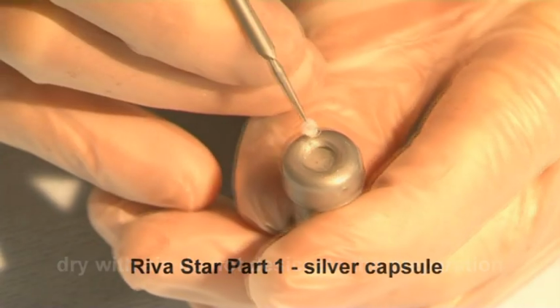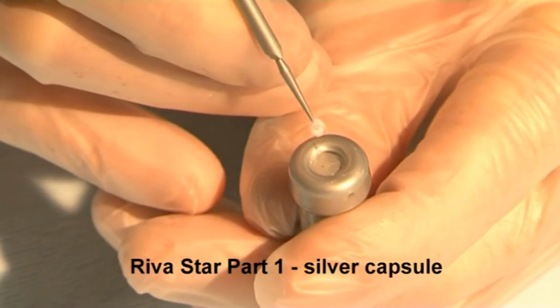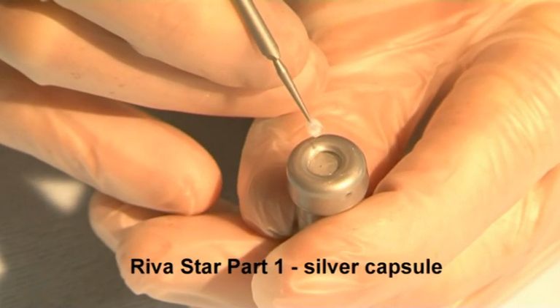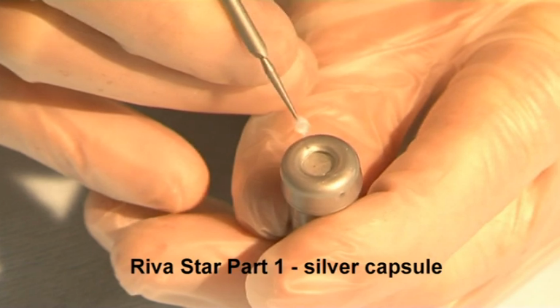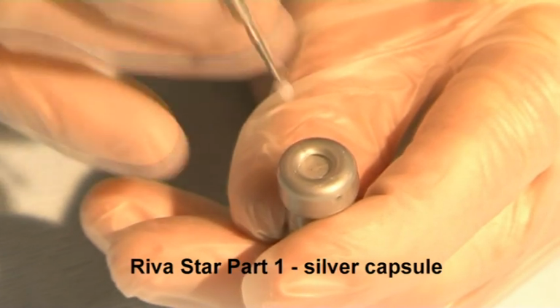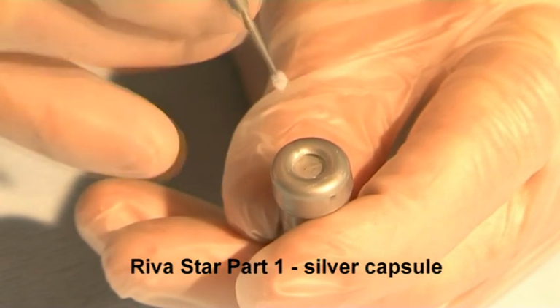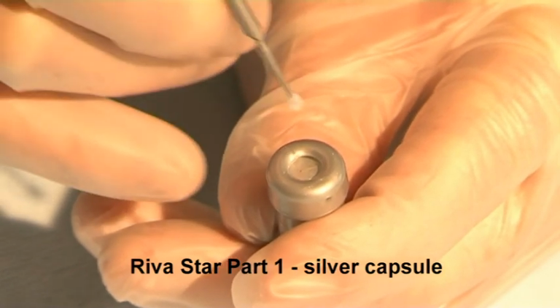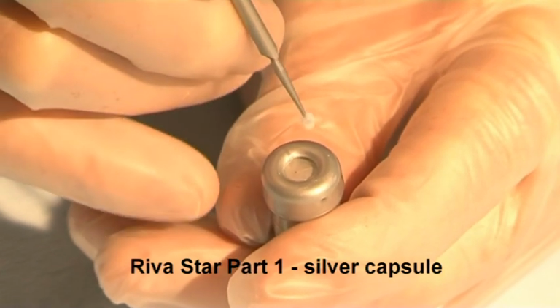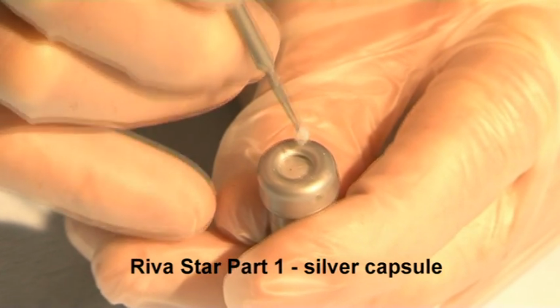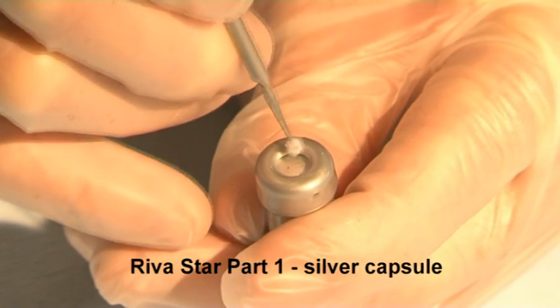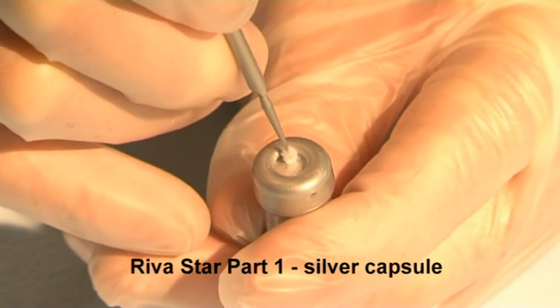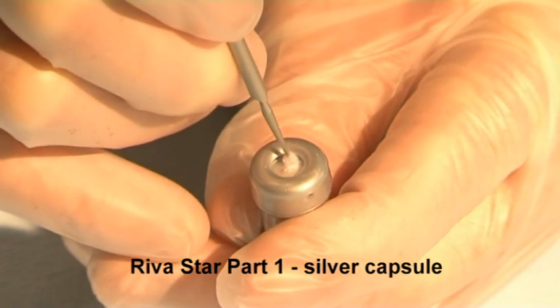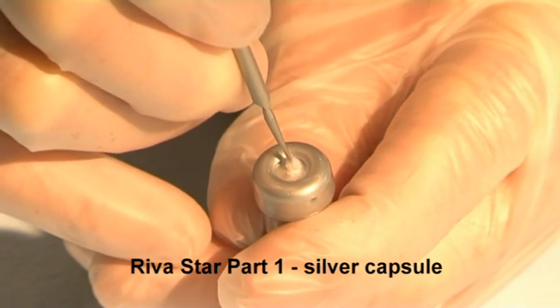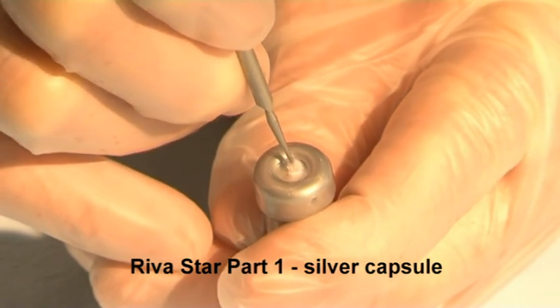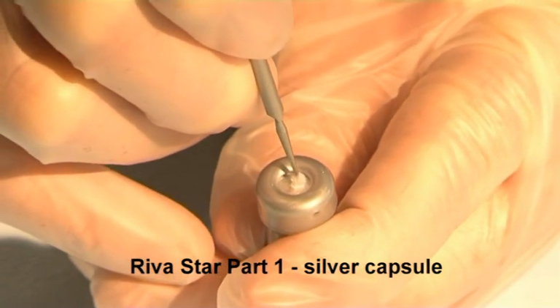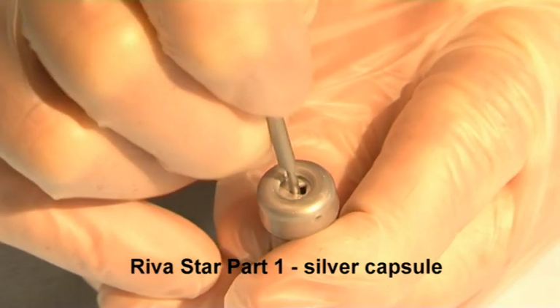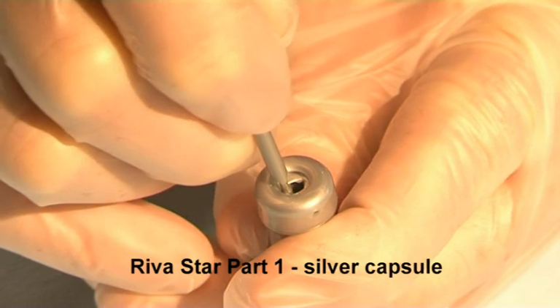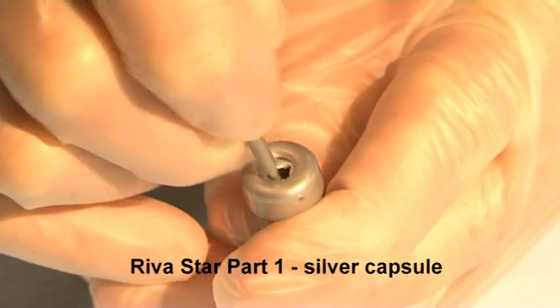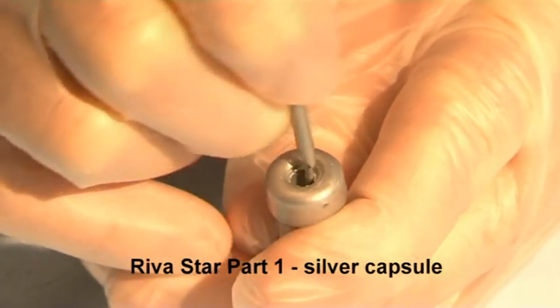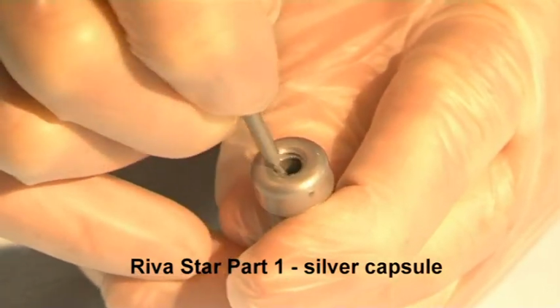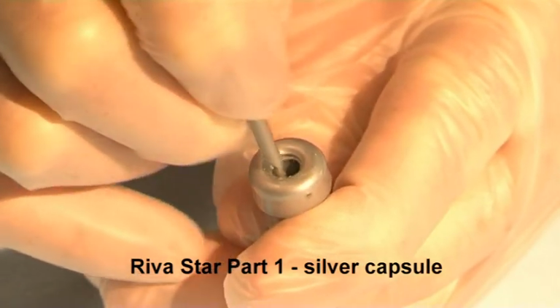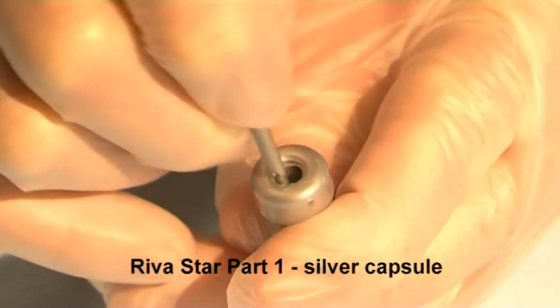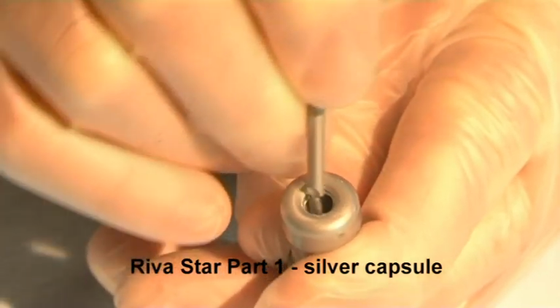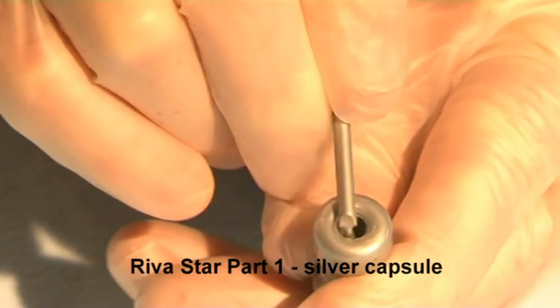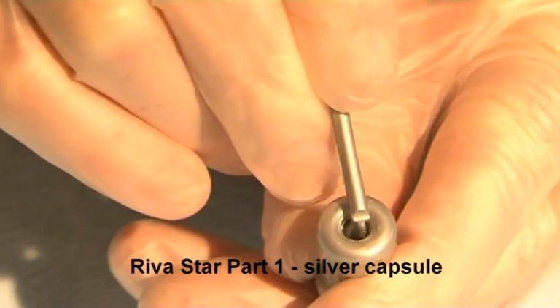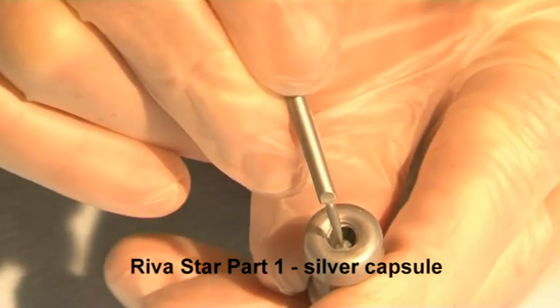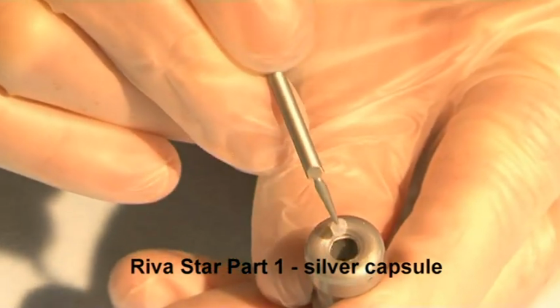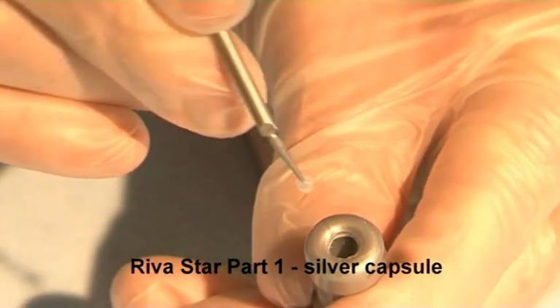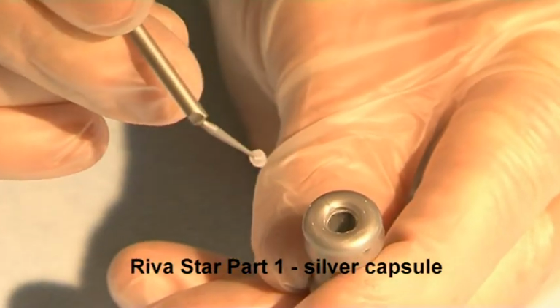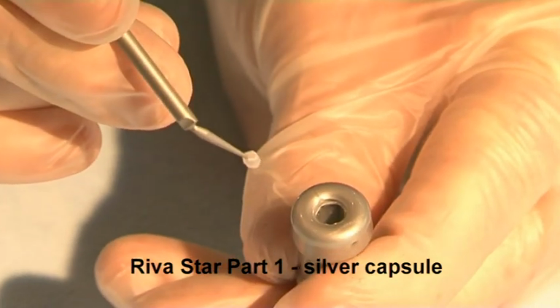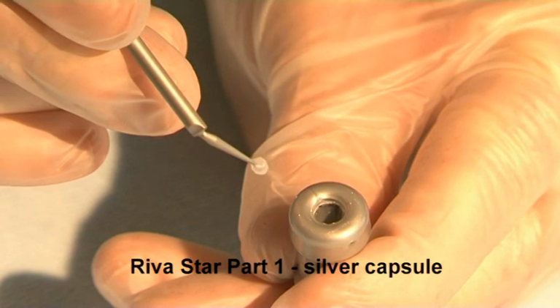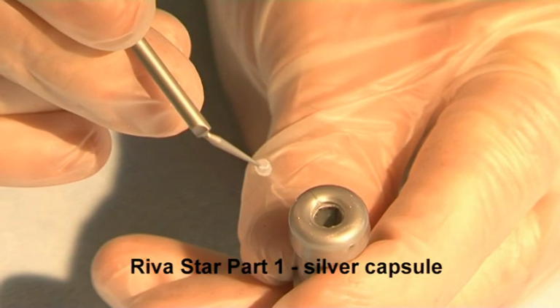Pierce the foil cover over the grey silver fluoride reservoir using the grey brush. Rotate the brush to push the foil to the sides of the reservoir. Bend over the brush and remove it from the reservoir.